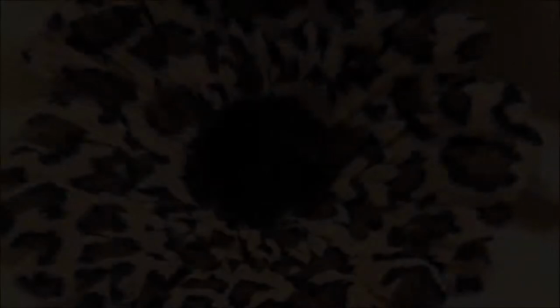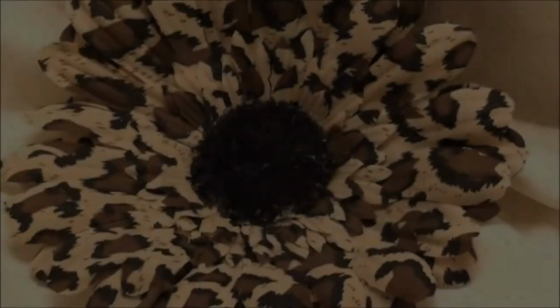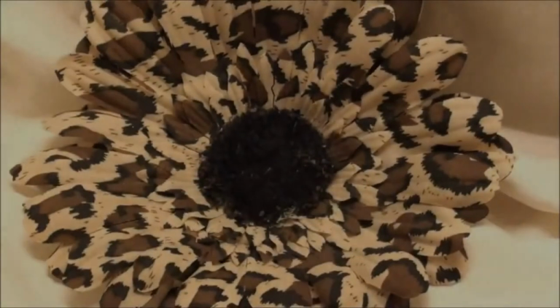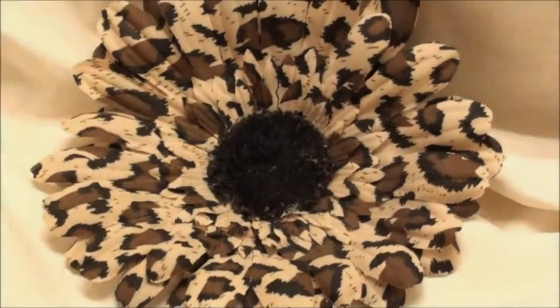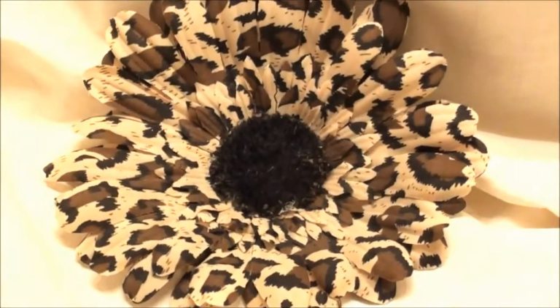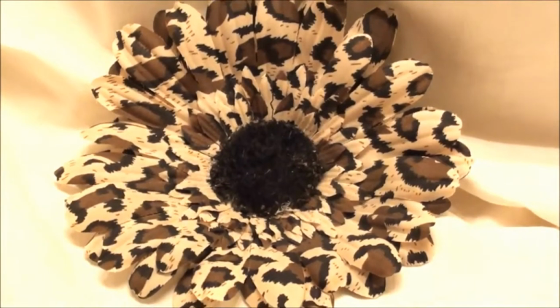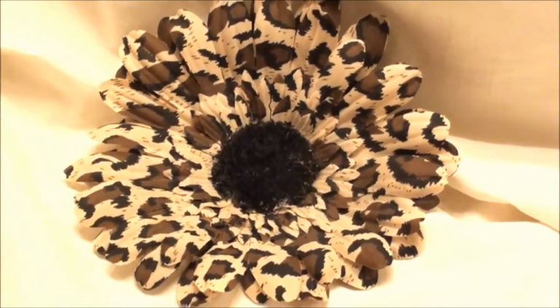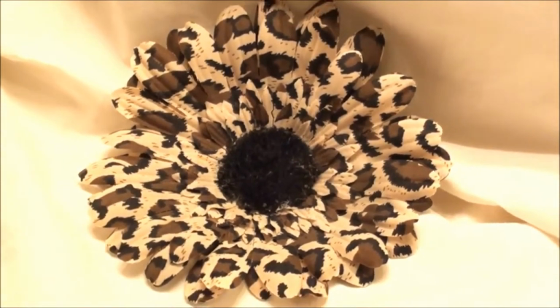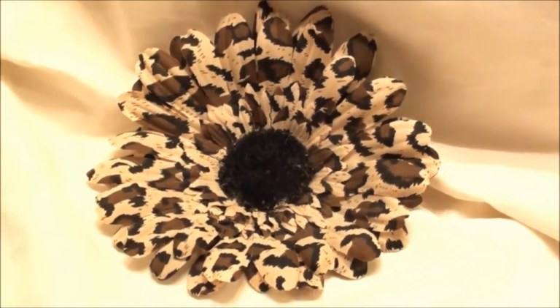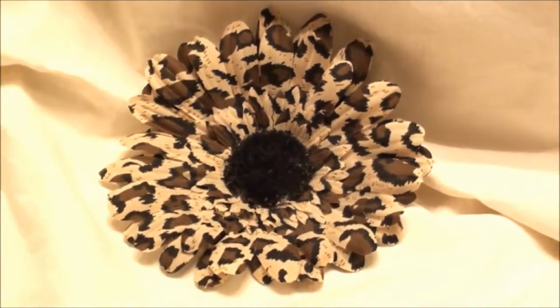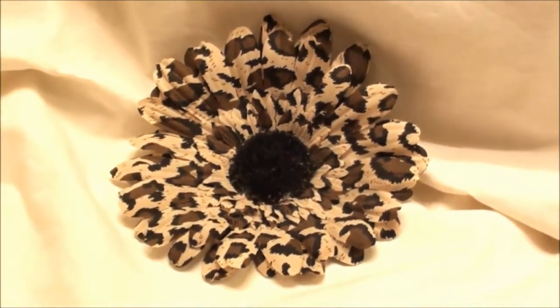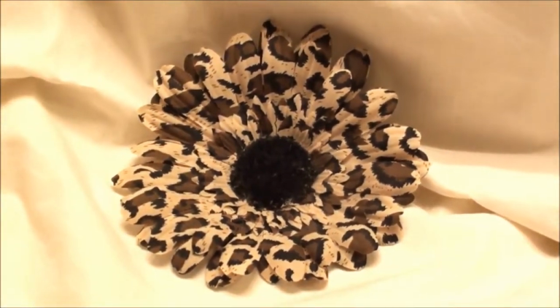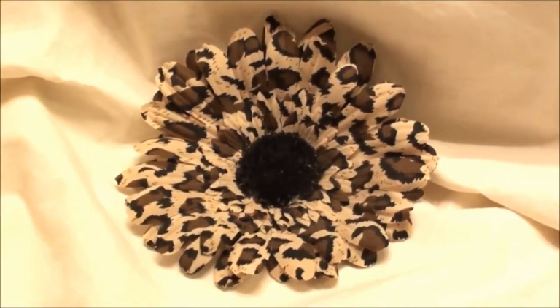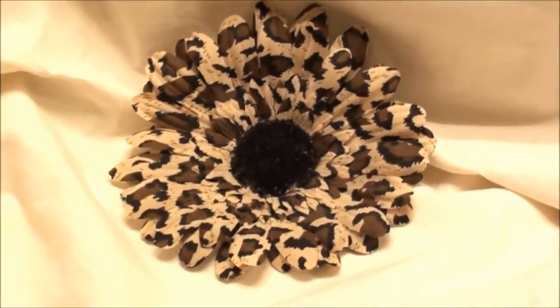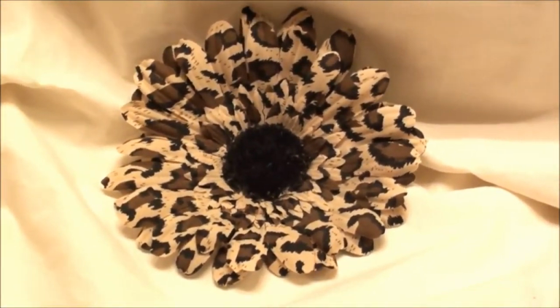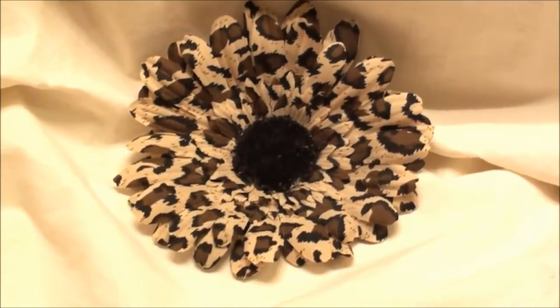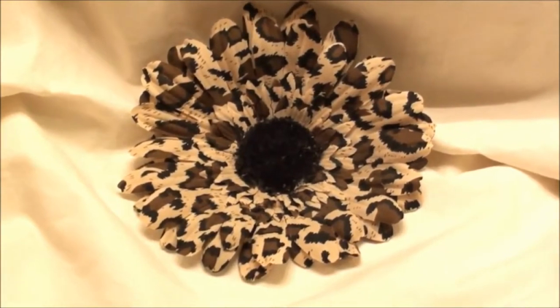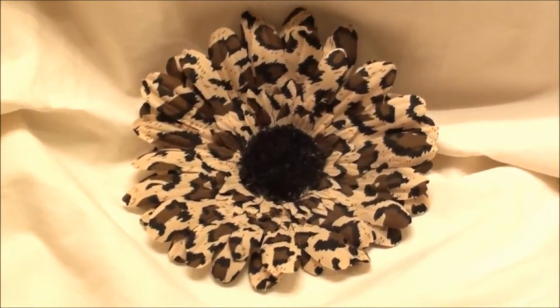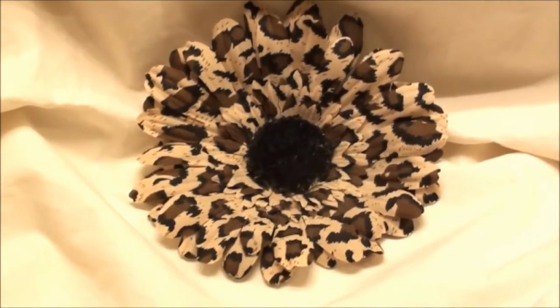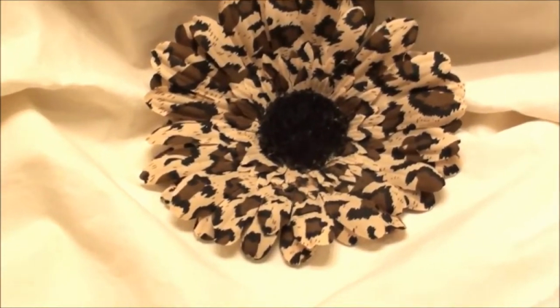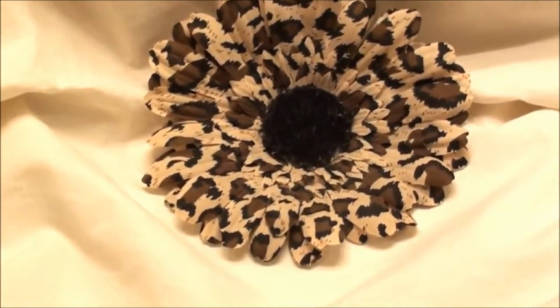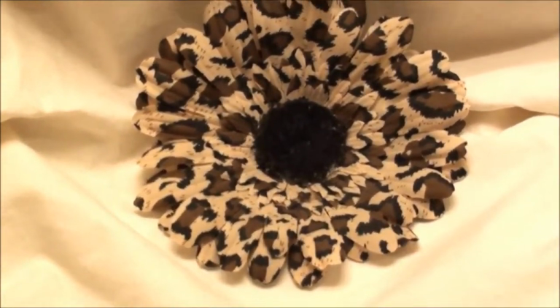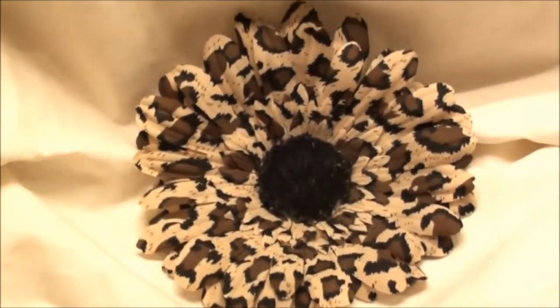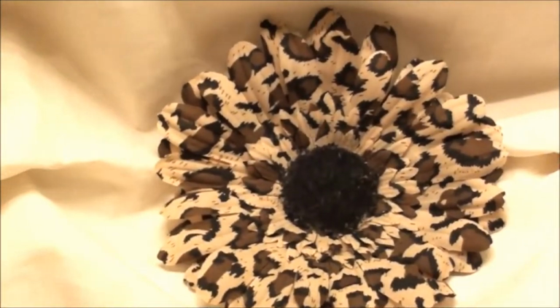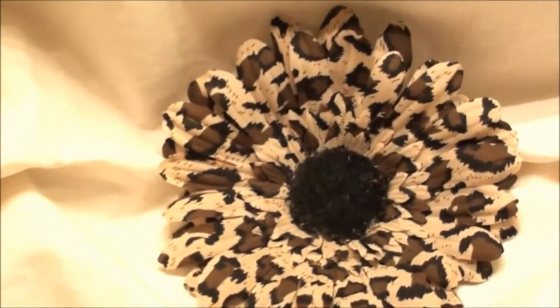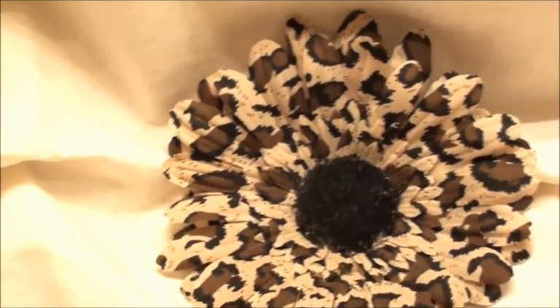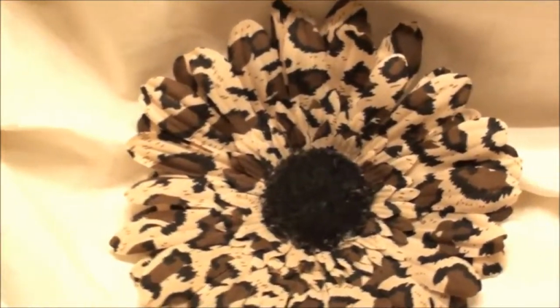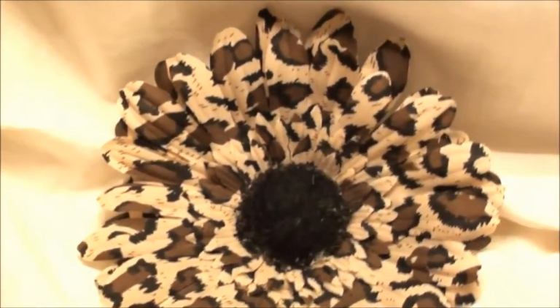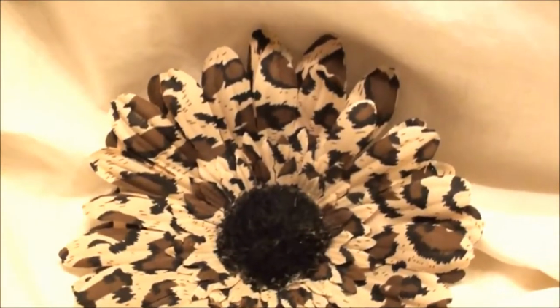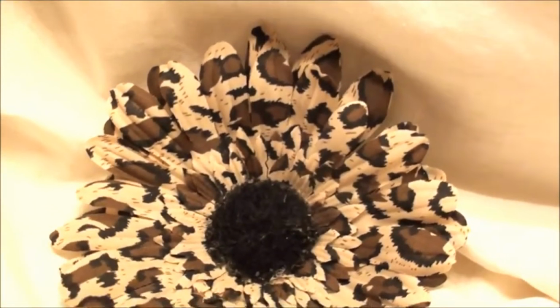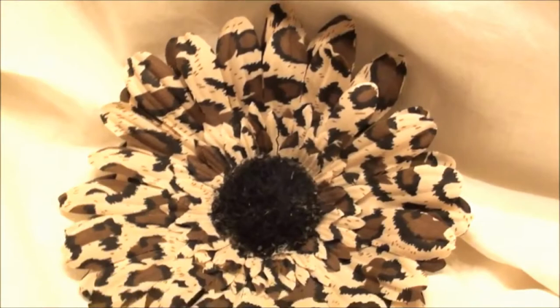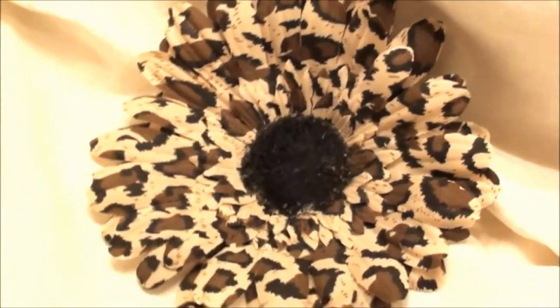Hey everybody, Flowers by Tea. Just wanted to show you this really cute flower from my animal print collection. This one is a leopard print daisy, the black center.